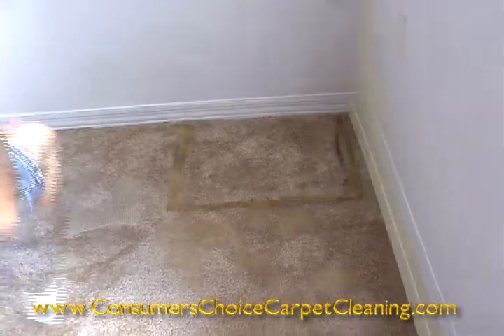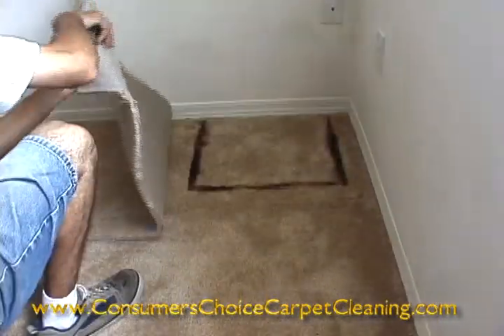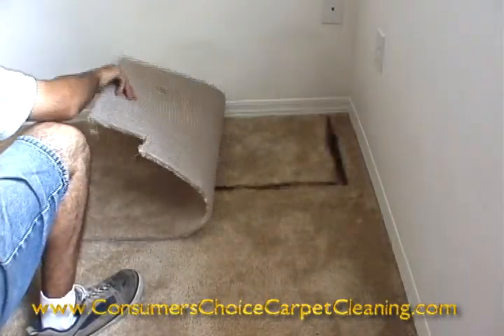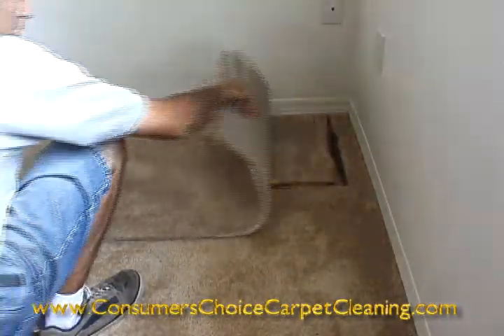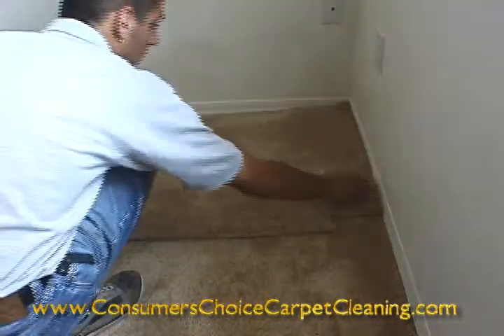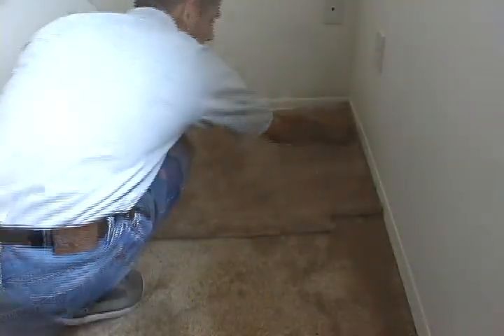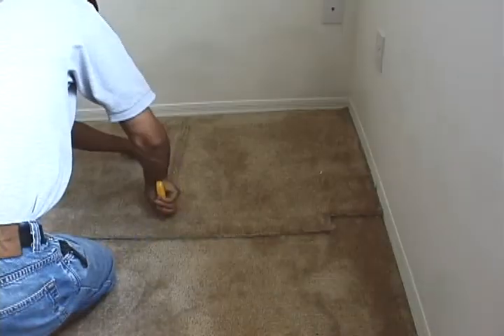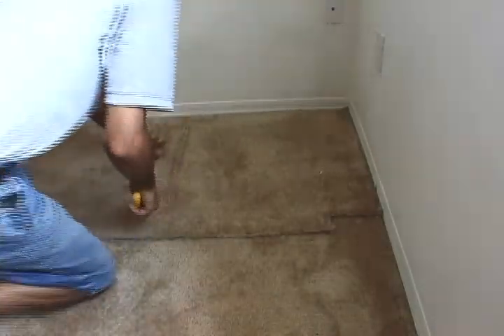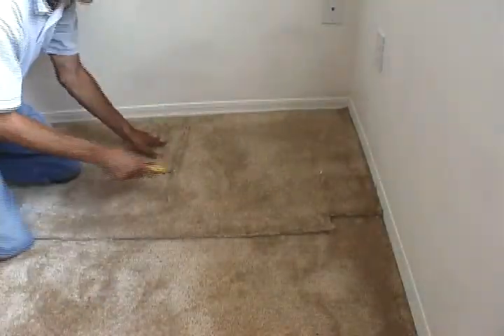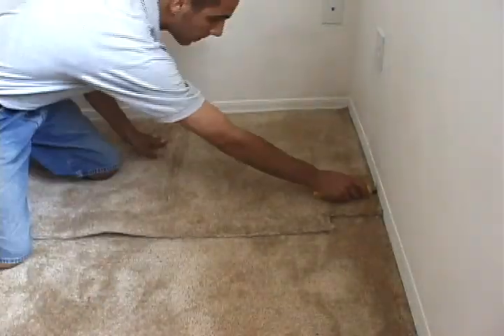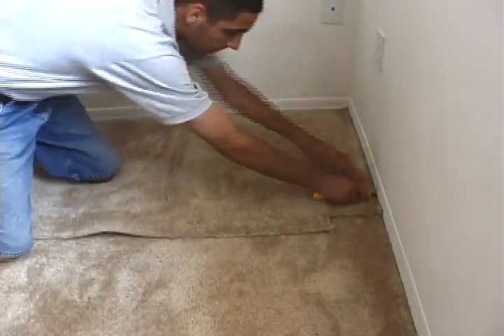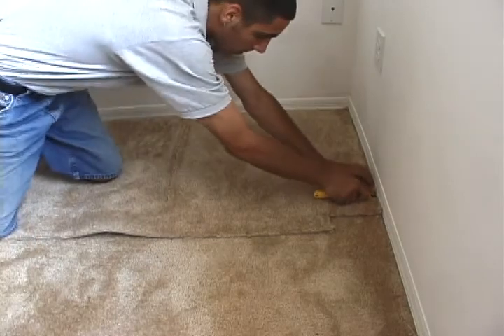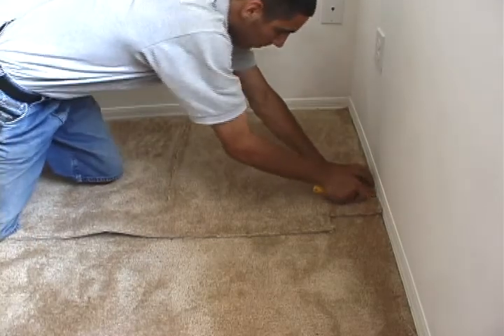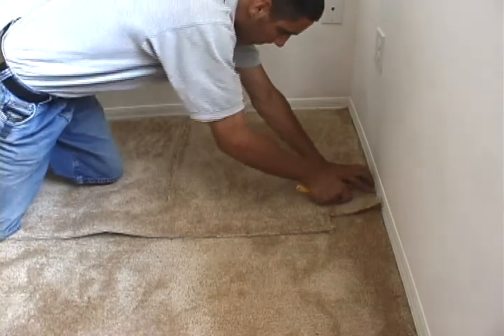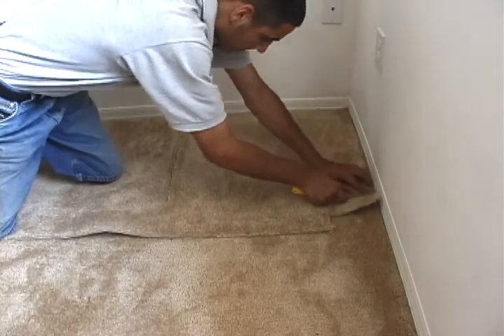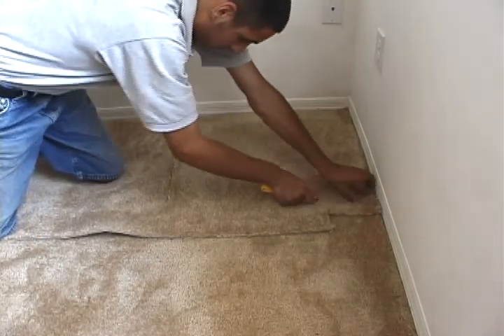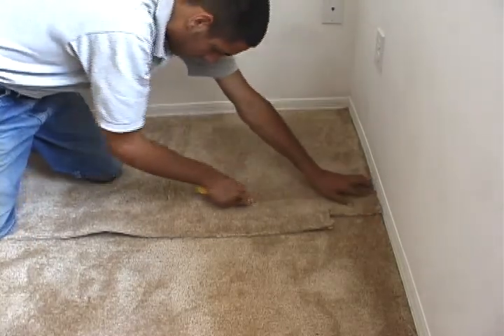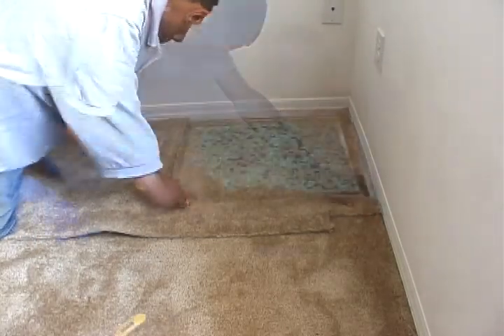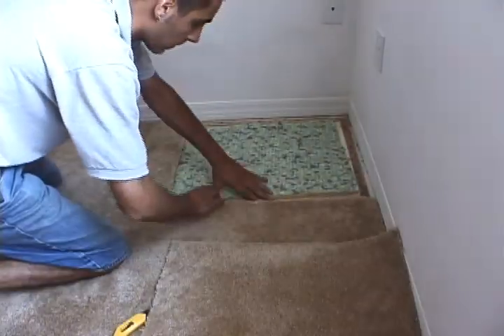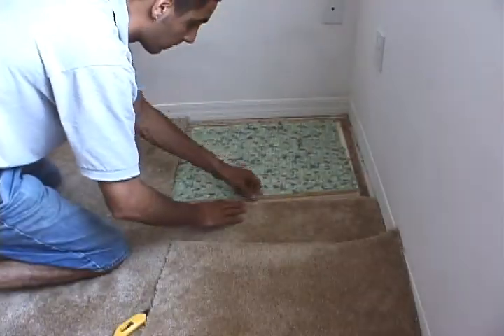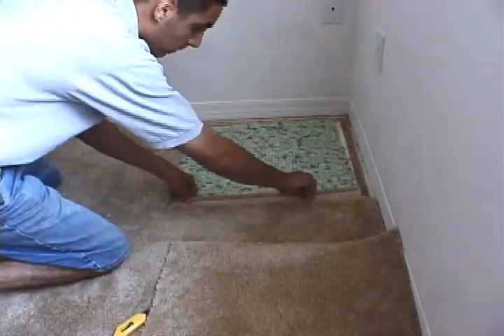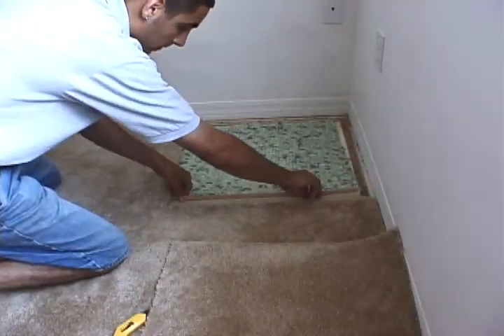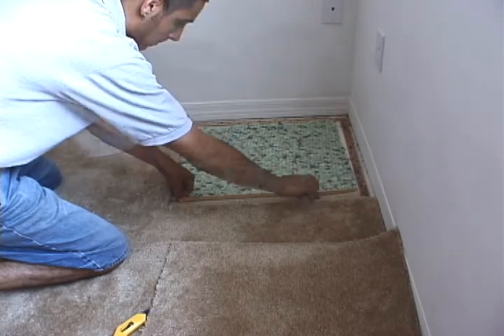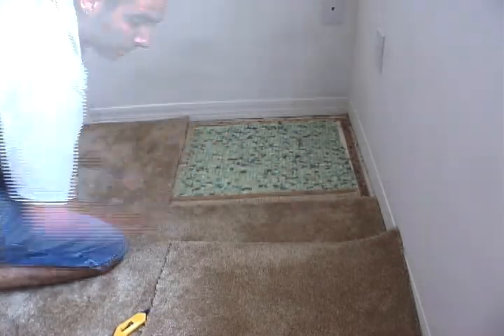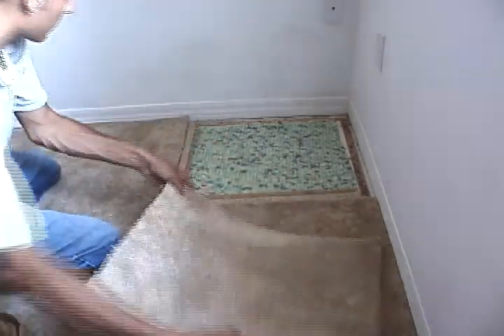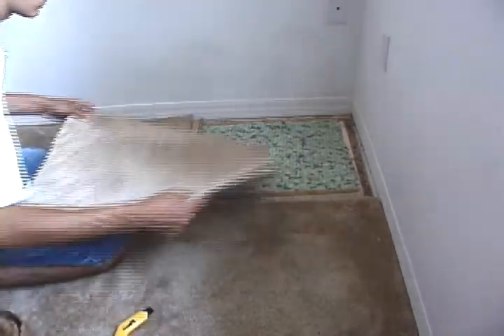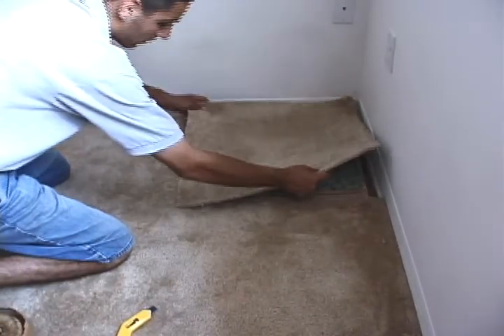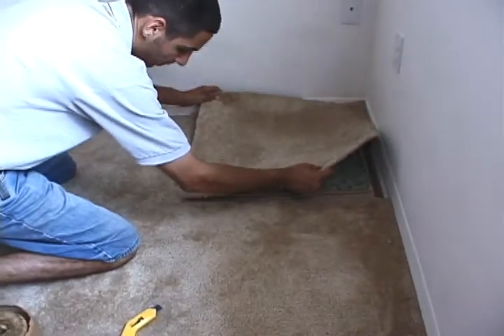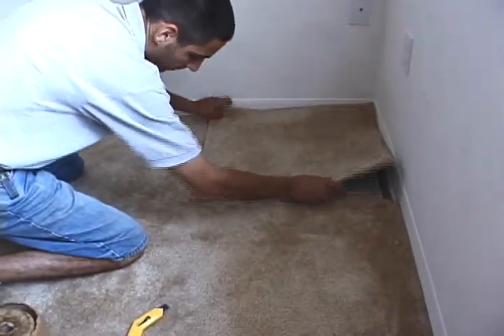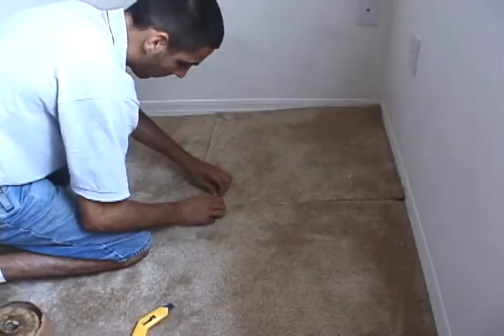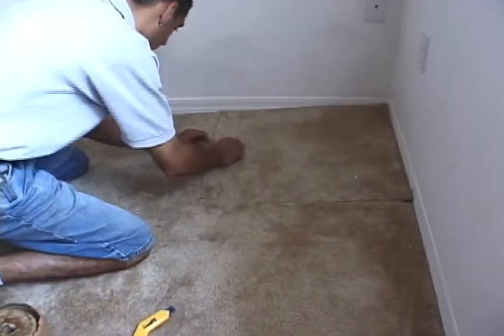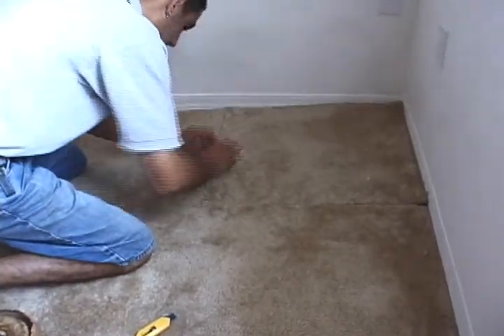We can take the carpet from your closet that matches perfectly. We then cut through both pieces at the same time so that our replacement piece is the exact same size. We use installation seaming tape and we make sure that all the fibers are free from the seam before we proceed.